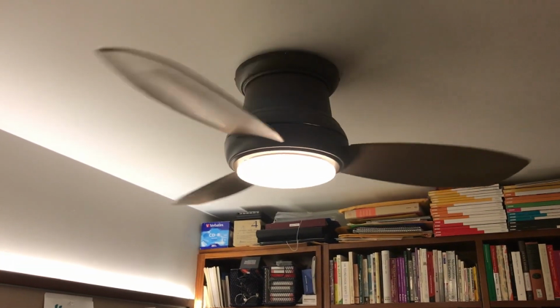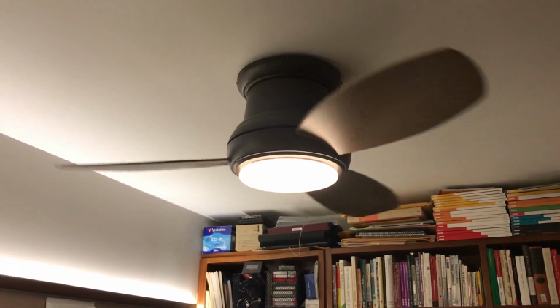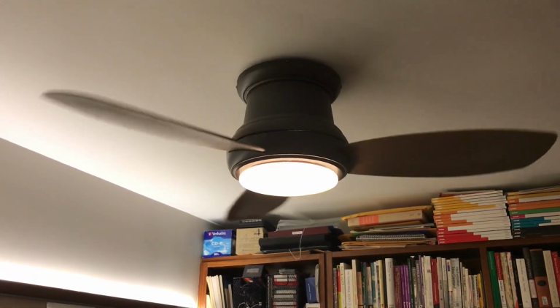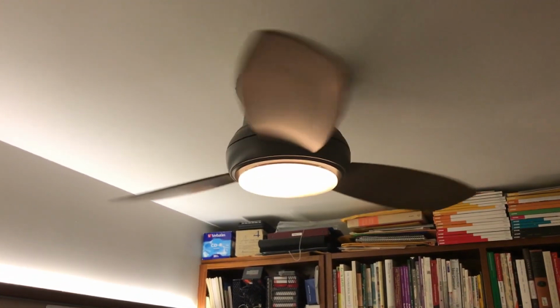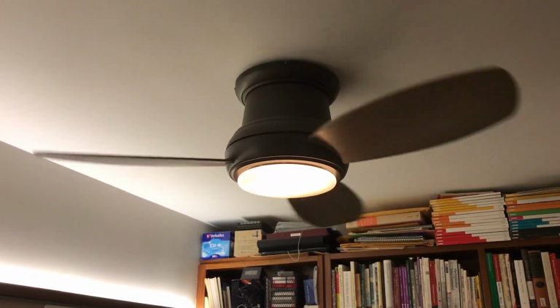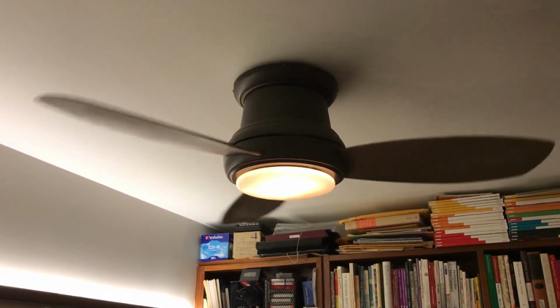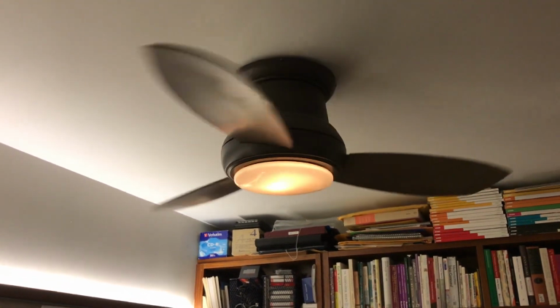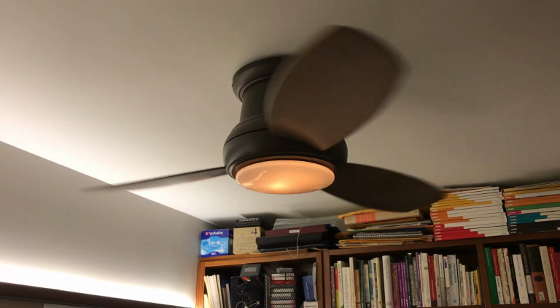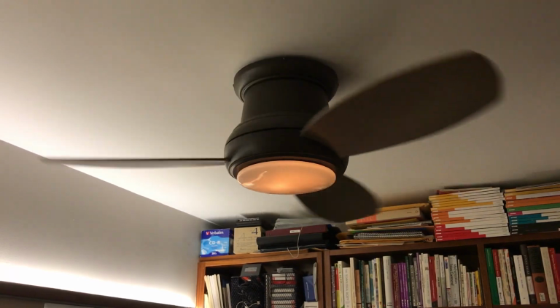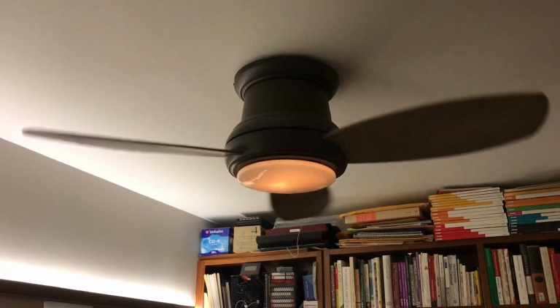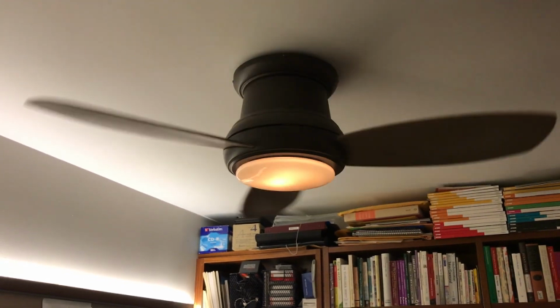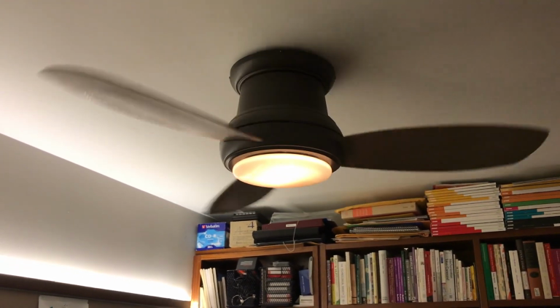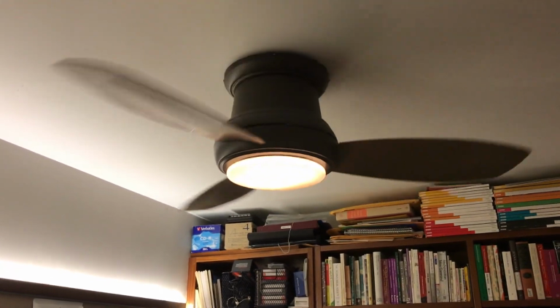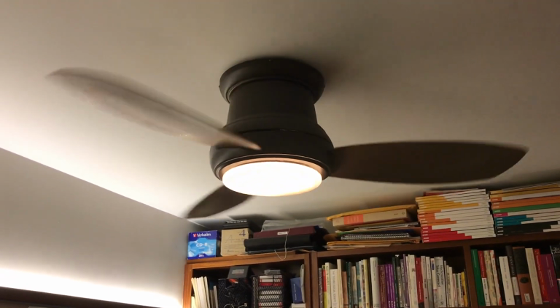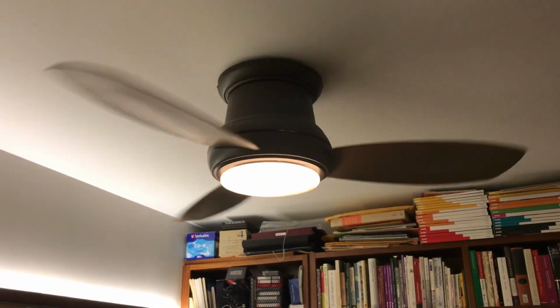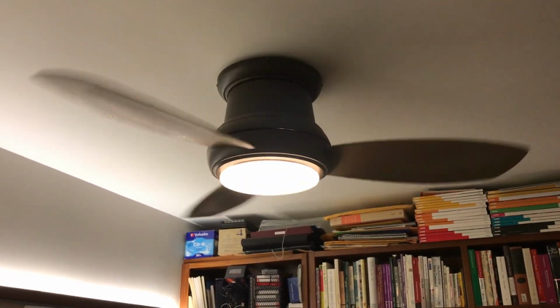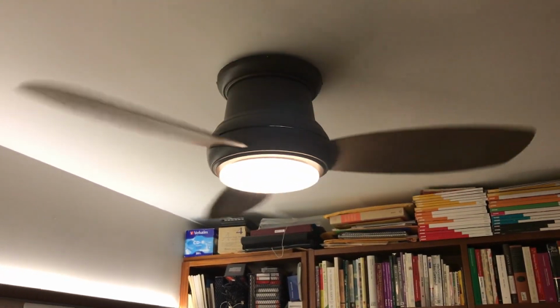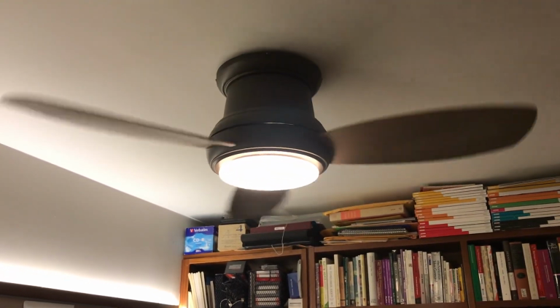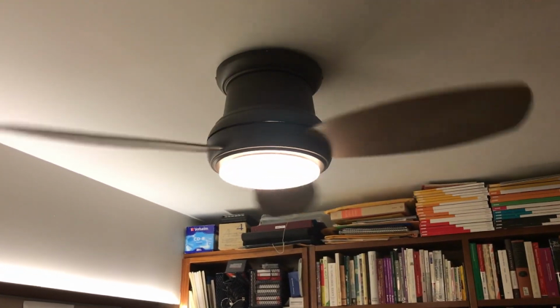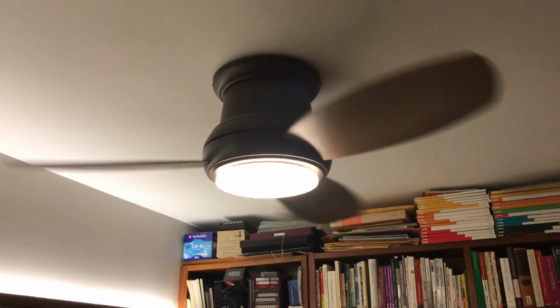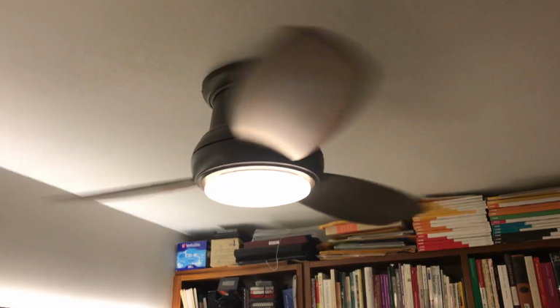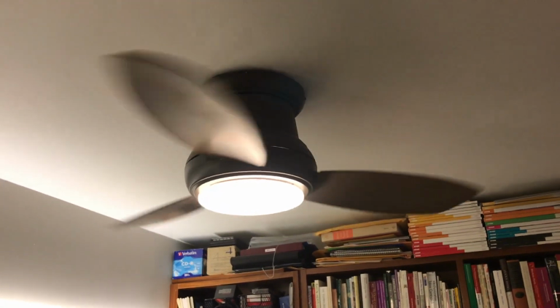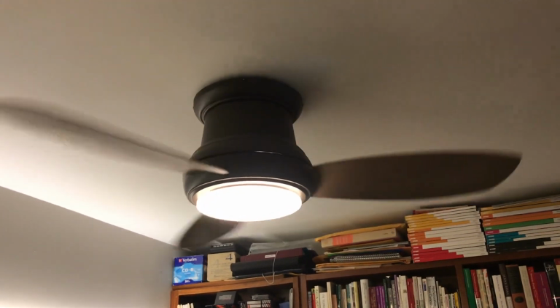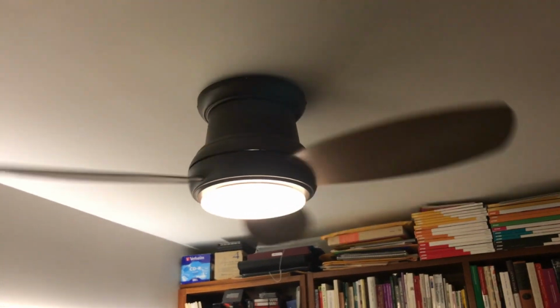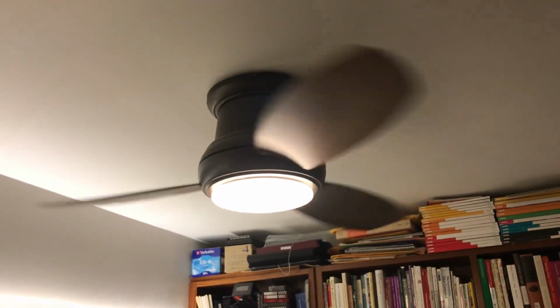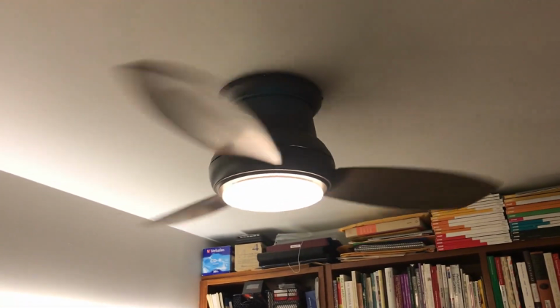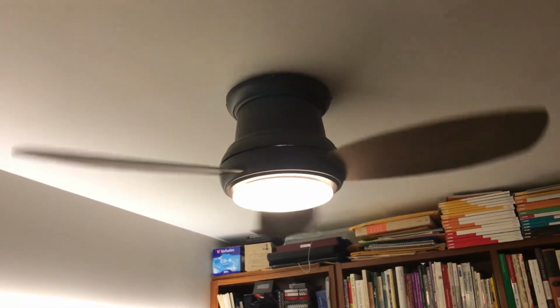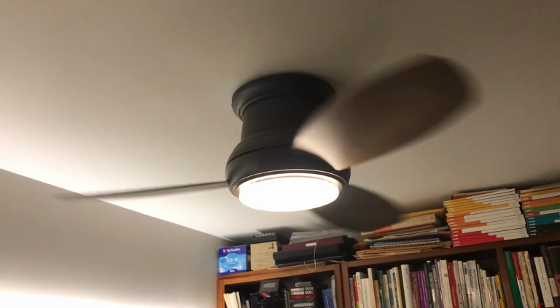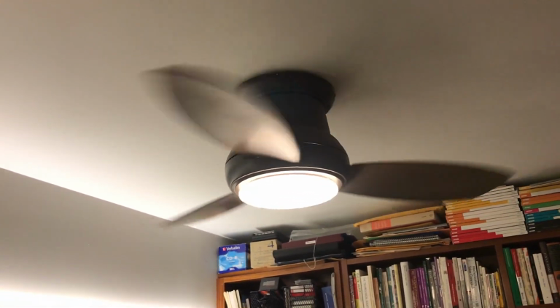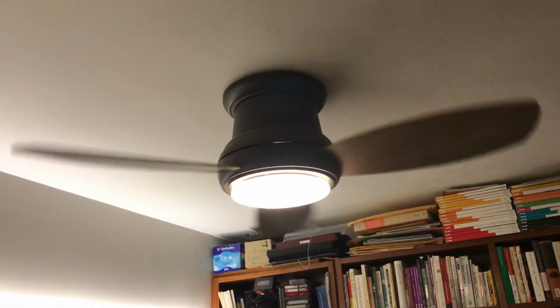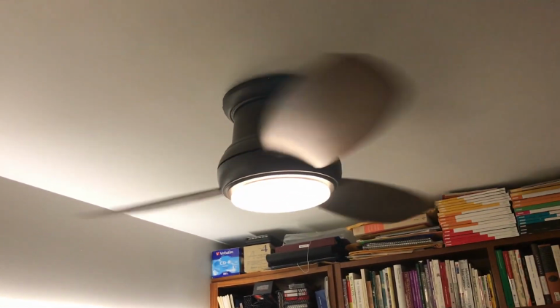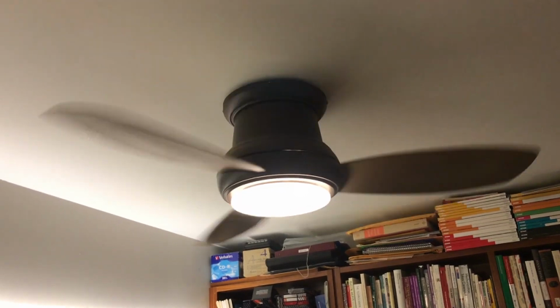I did take a video of this fan before. It was on a dimmer and the brightness range doesn't work well sometimes with fans on a dimmer. The dimmer switch has since been removed.